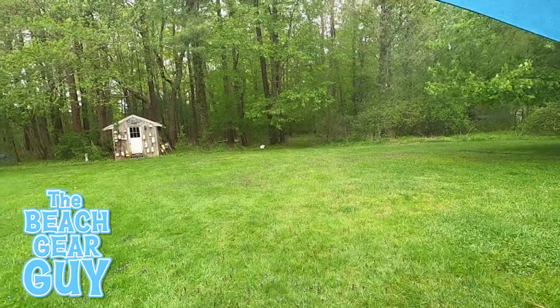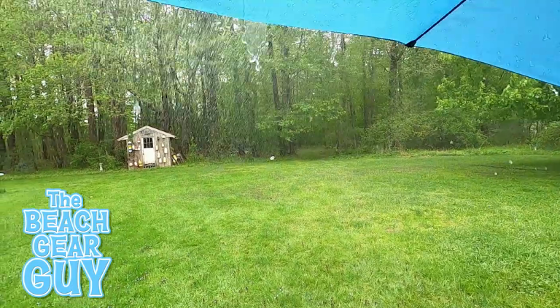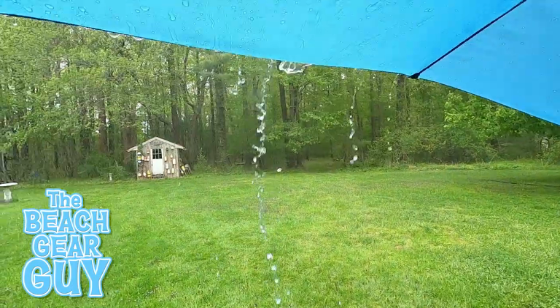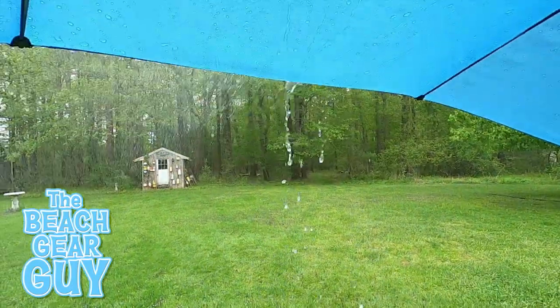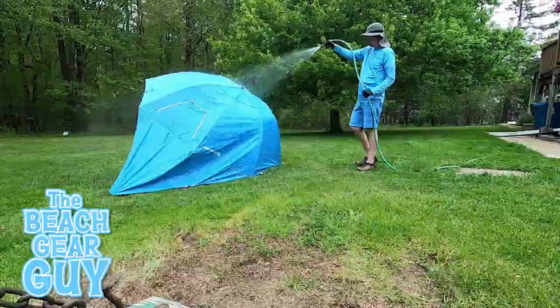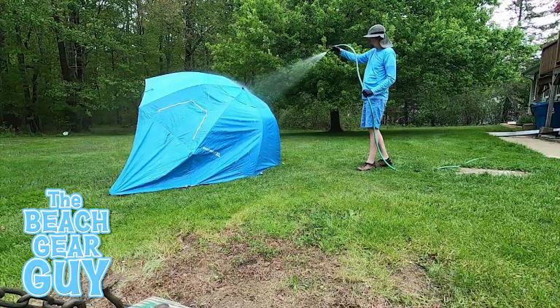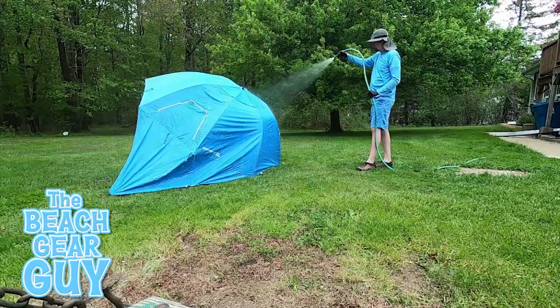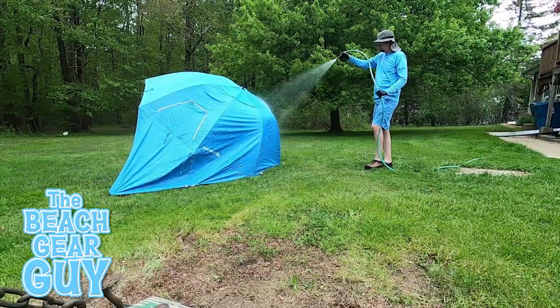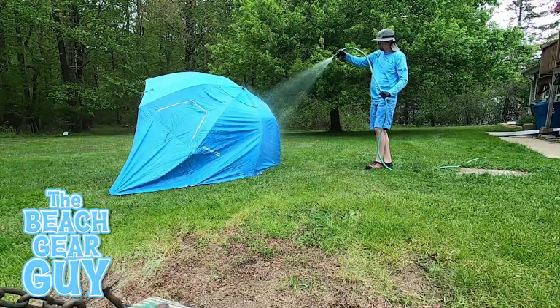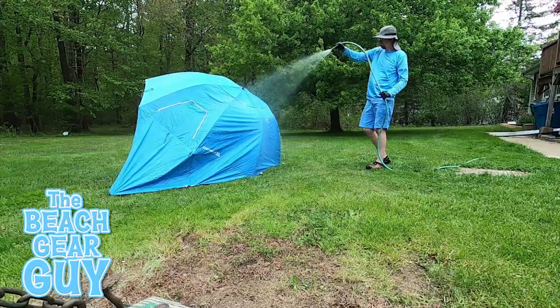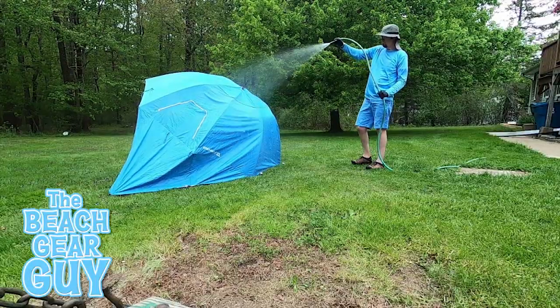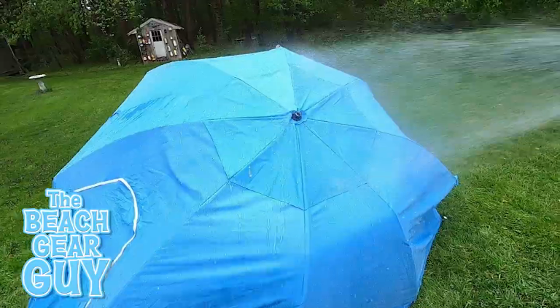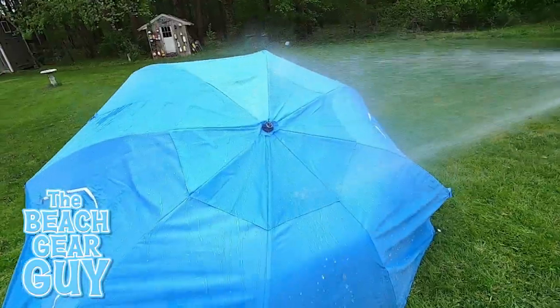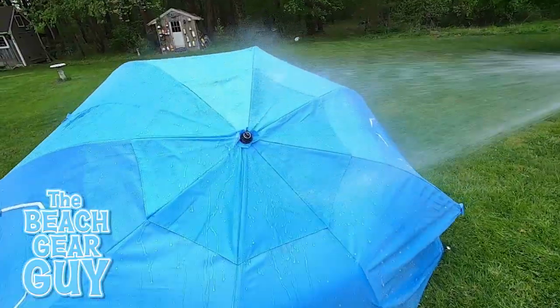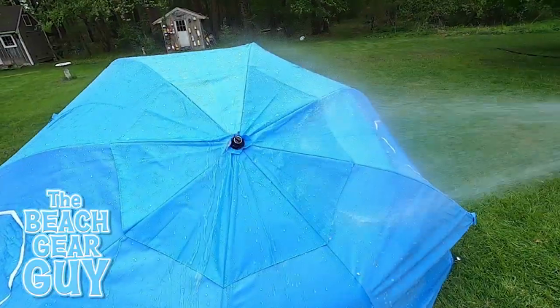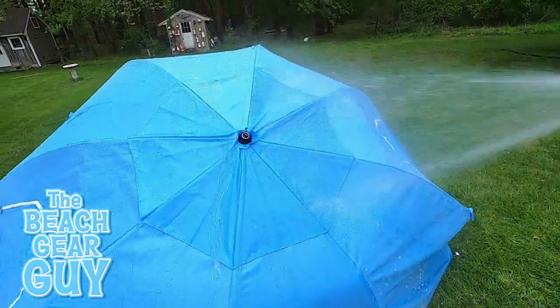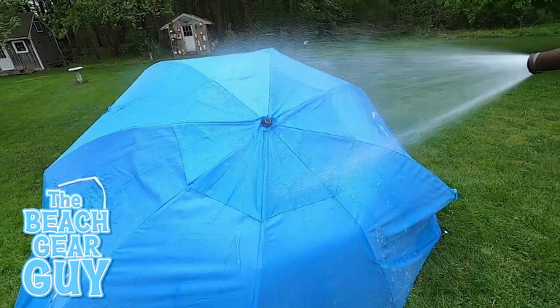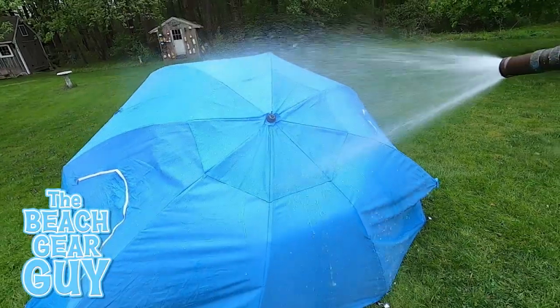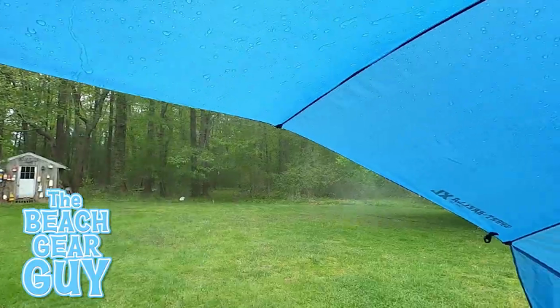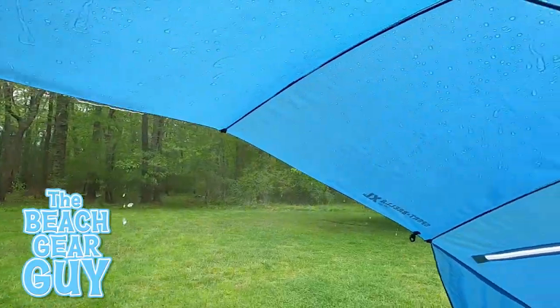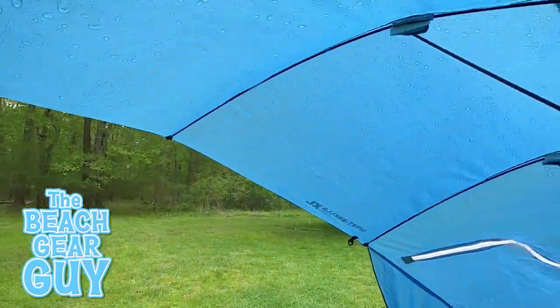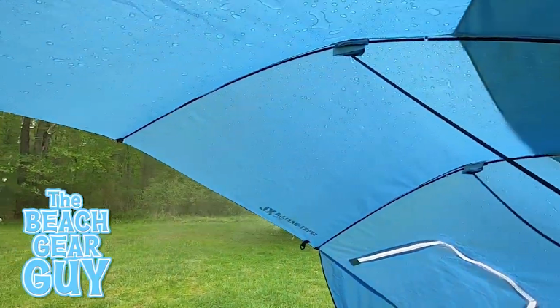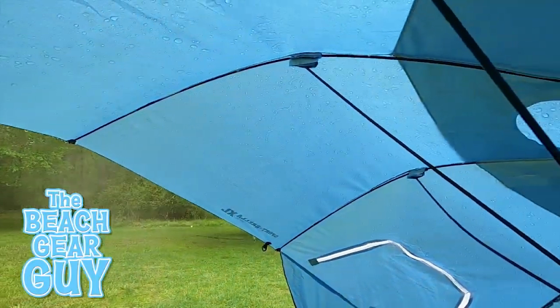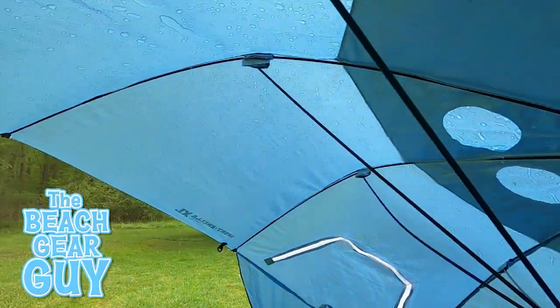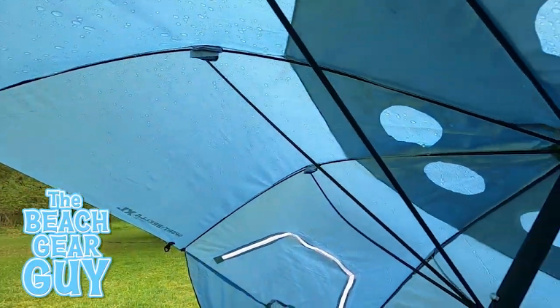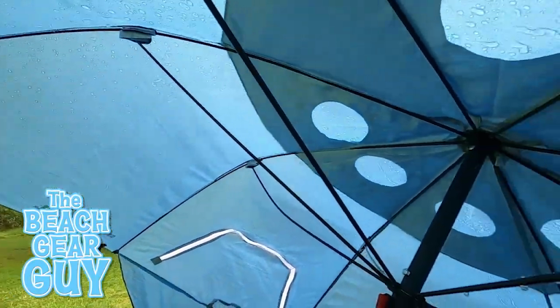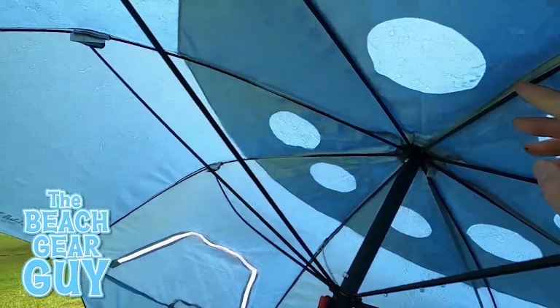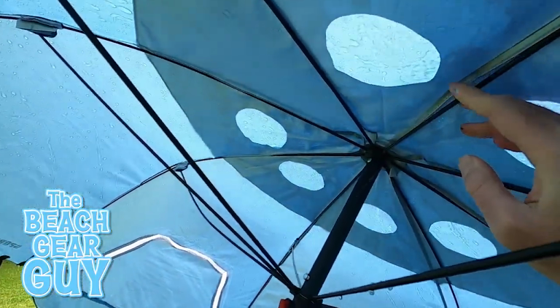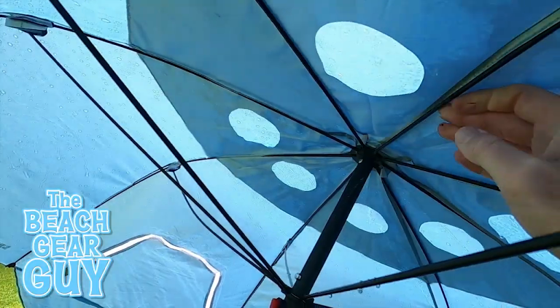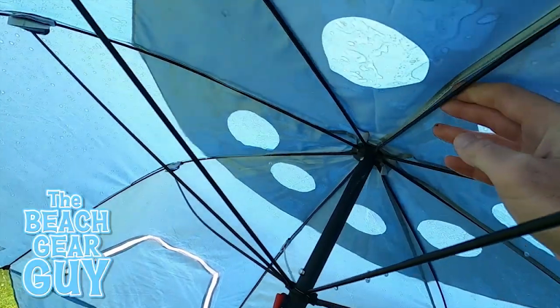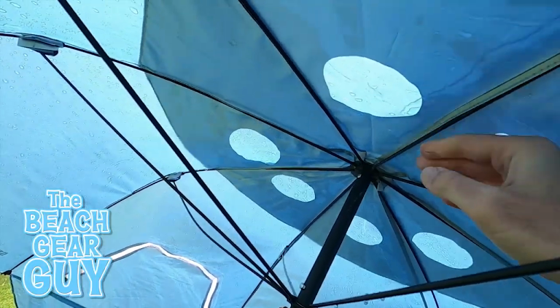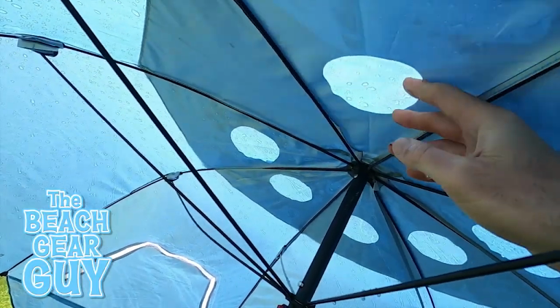Will it keep you dry if it rains or if someone decides to hose it down? This fabric does repel water, which is great, but some water did make its way through the top air vent. Overall, I think it would be fine under some light rainfall.